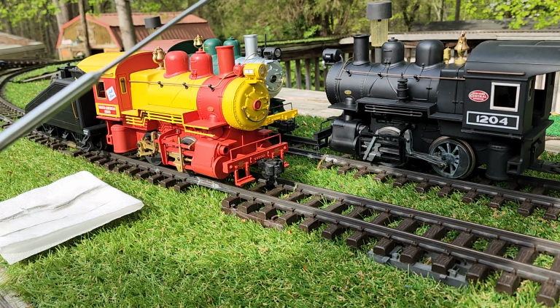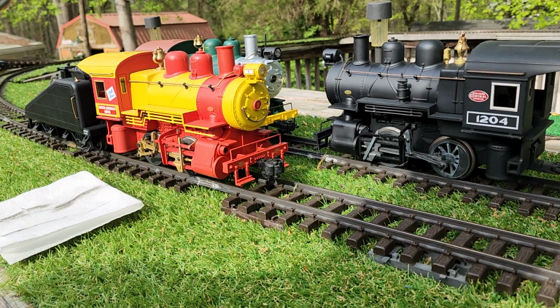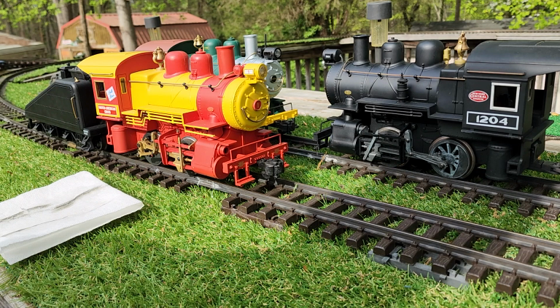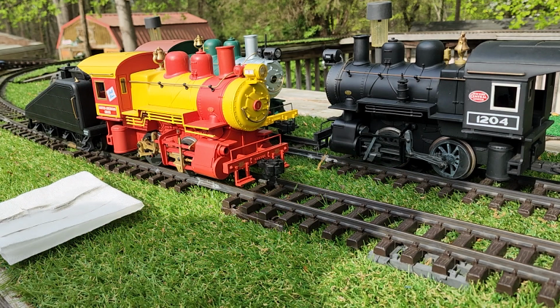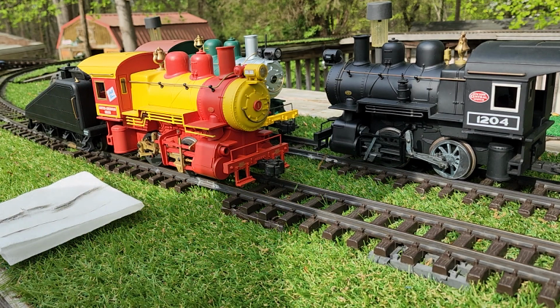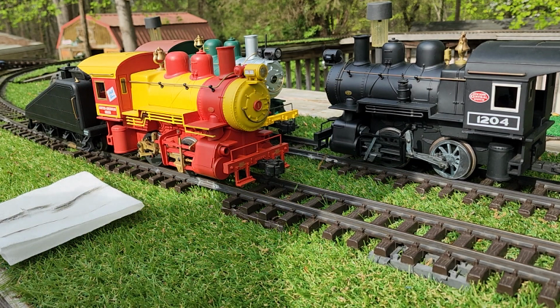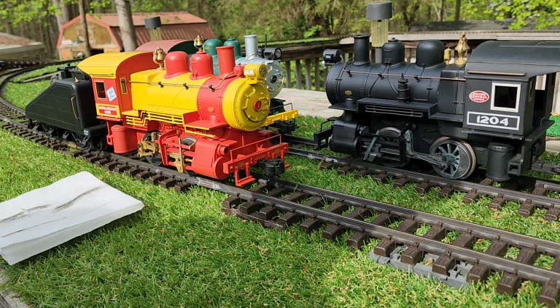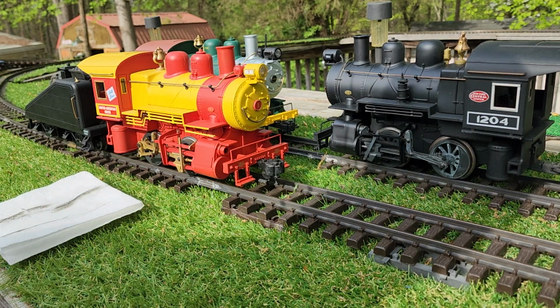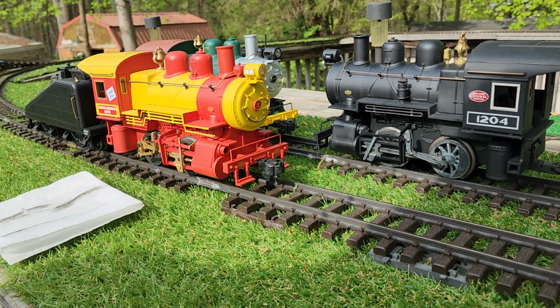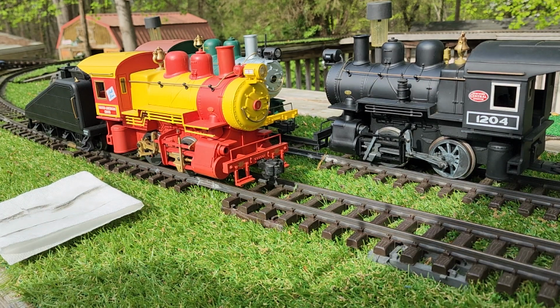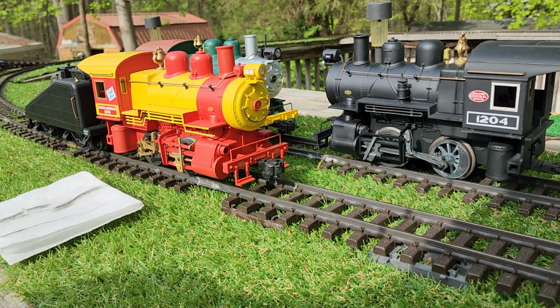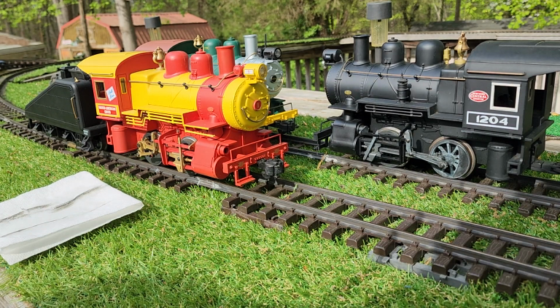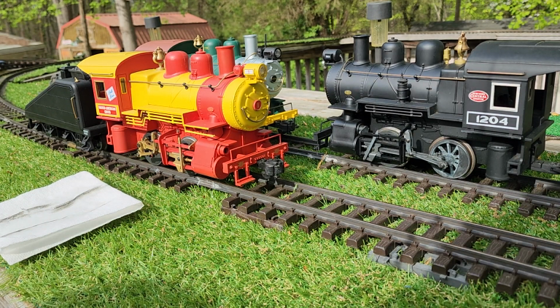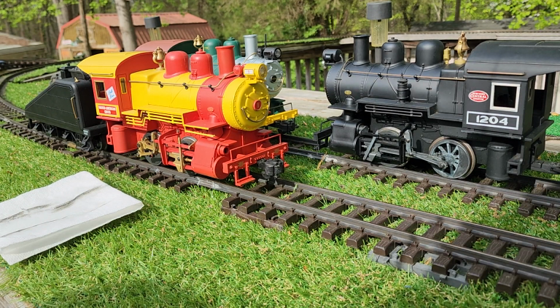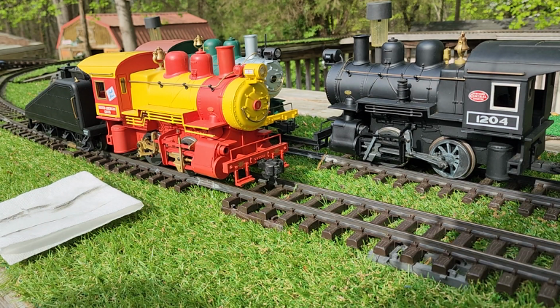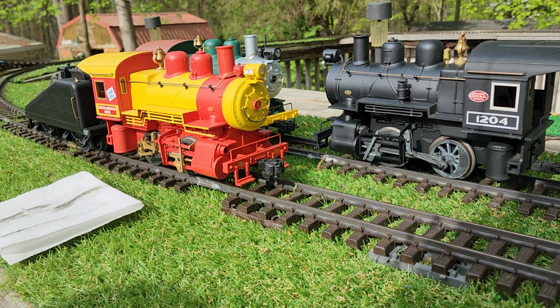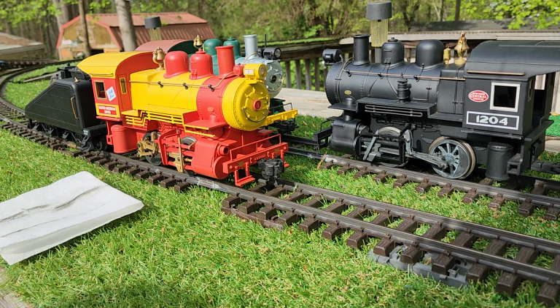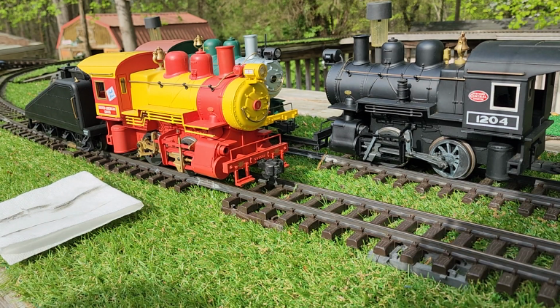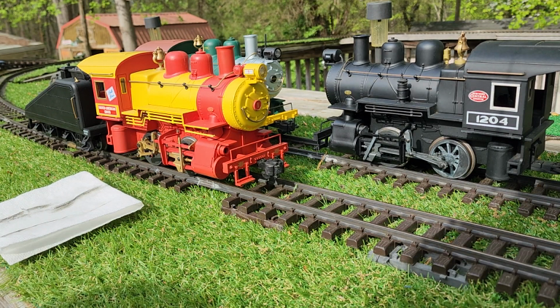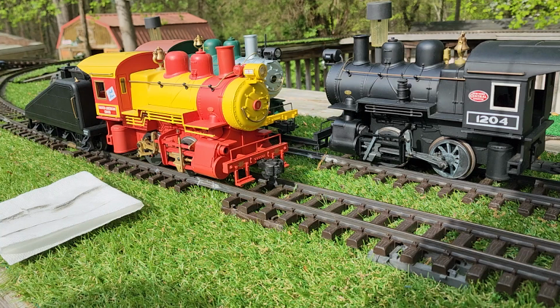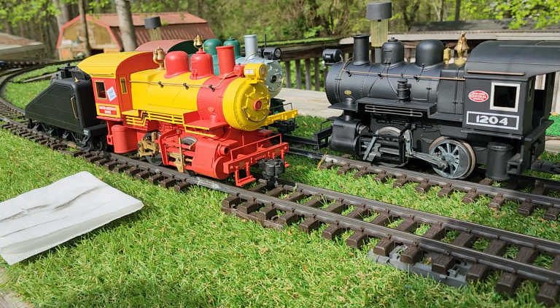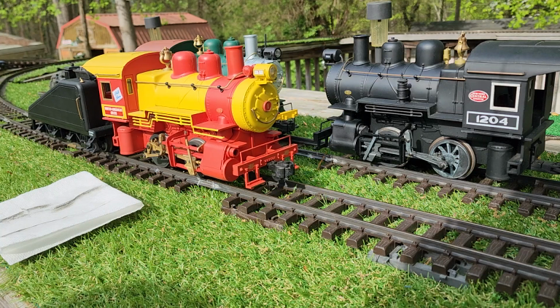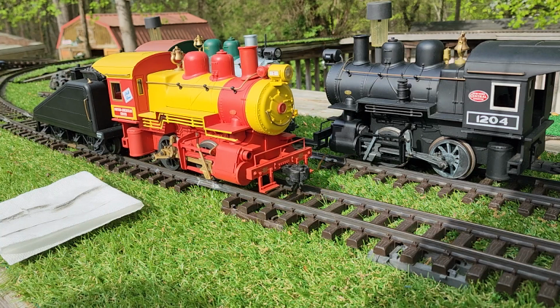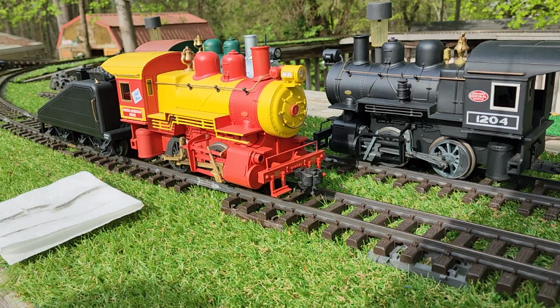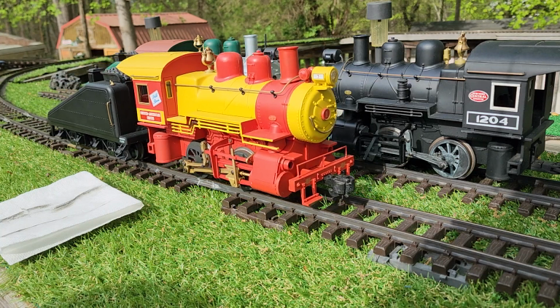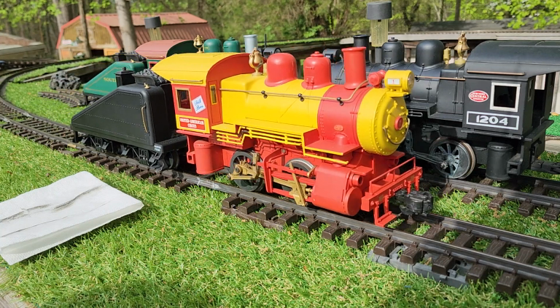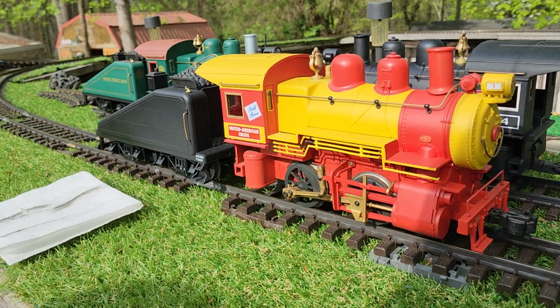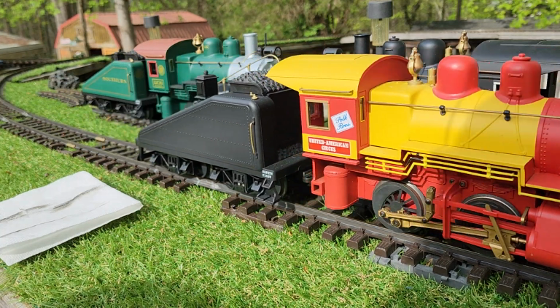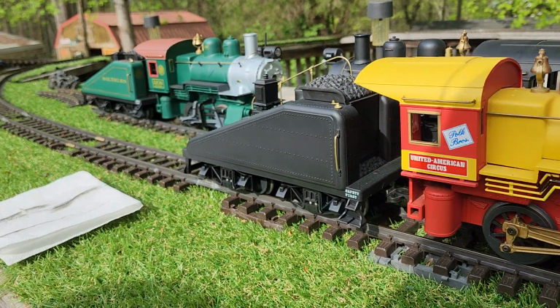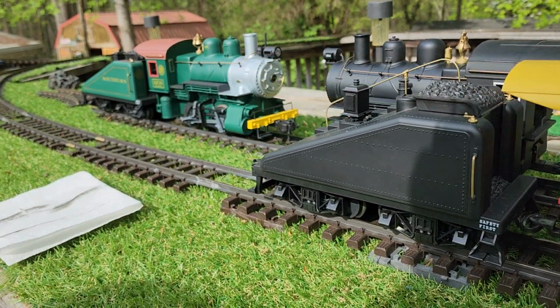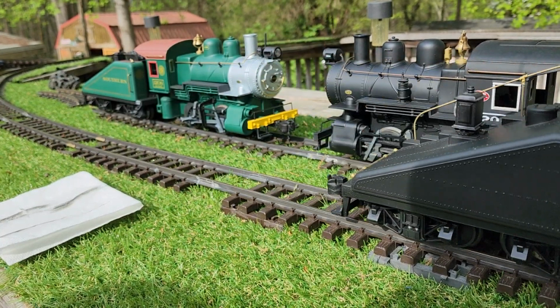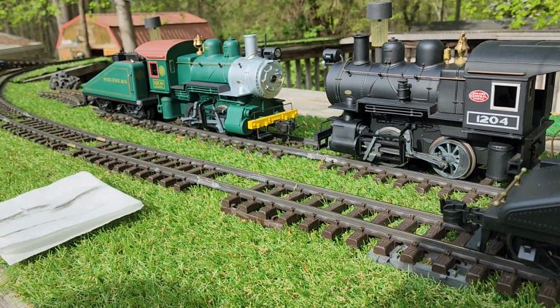Put them in forward there, you watch — see how smooth that is. And now this thing will run smooth as a little sewing machine.